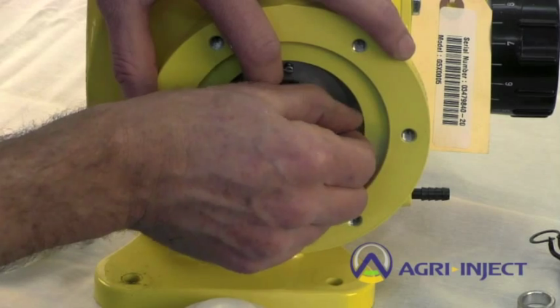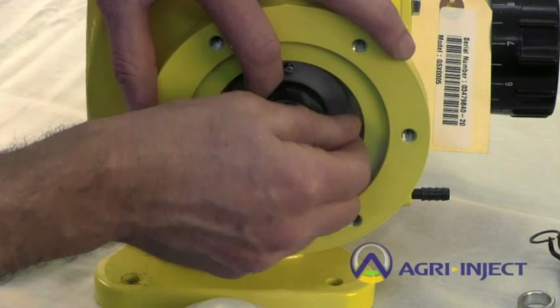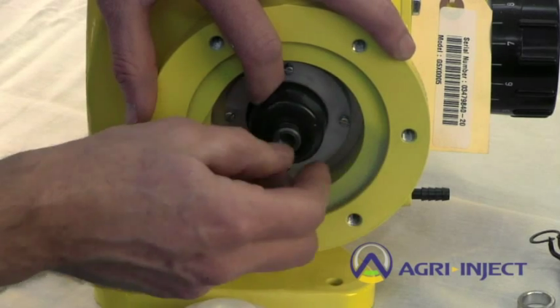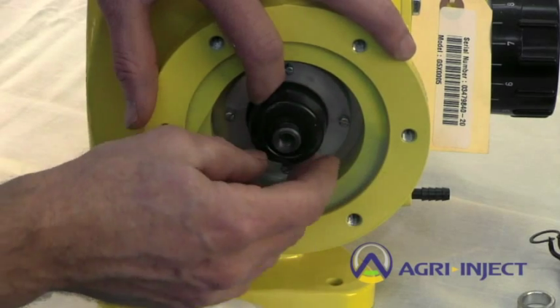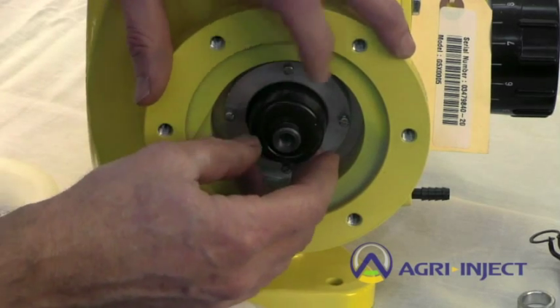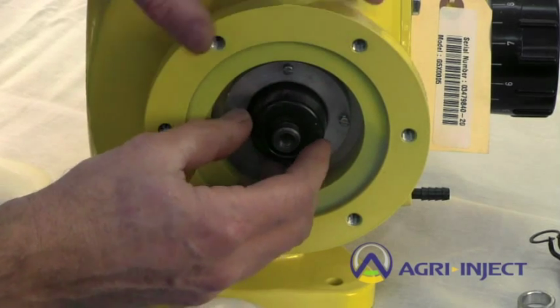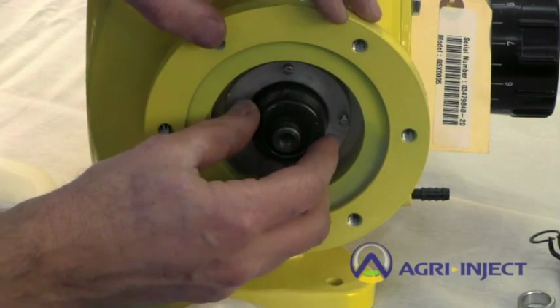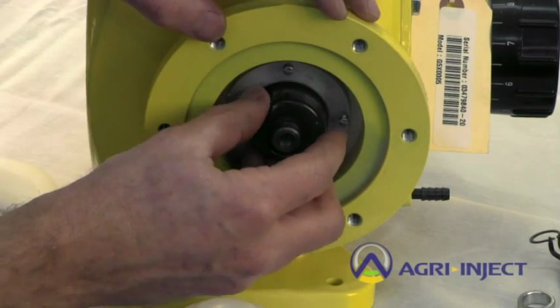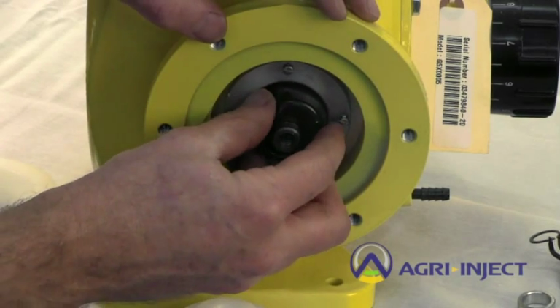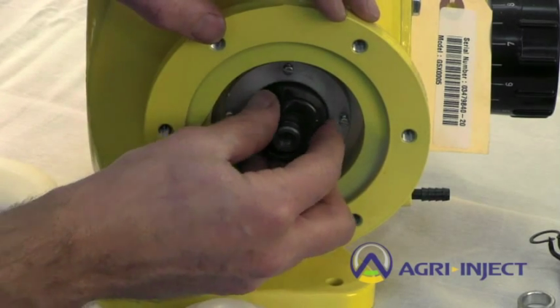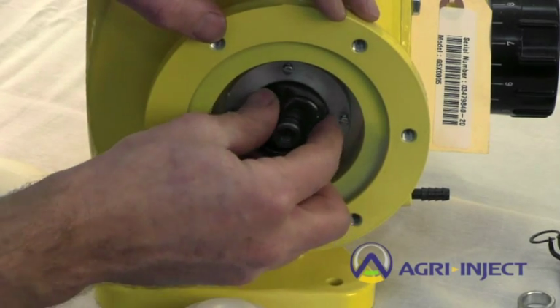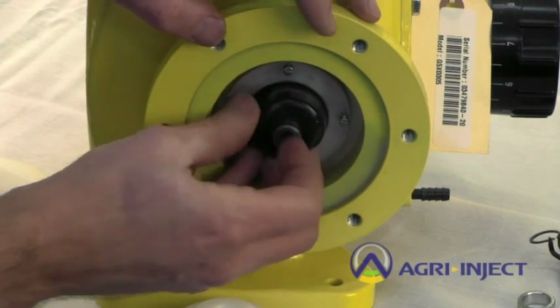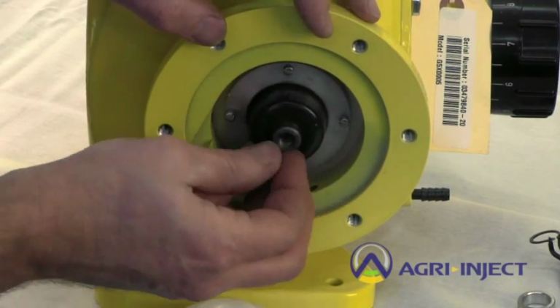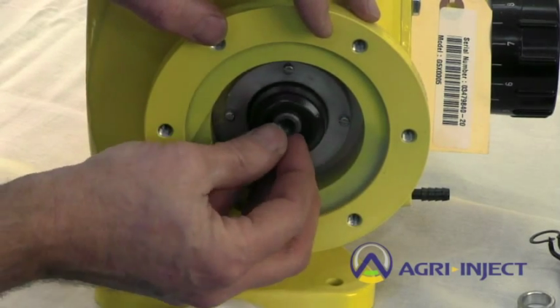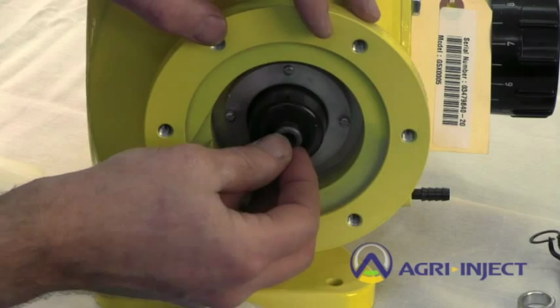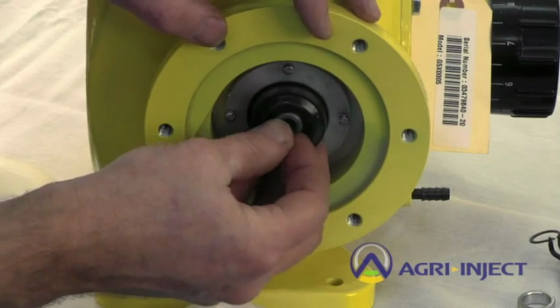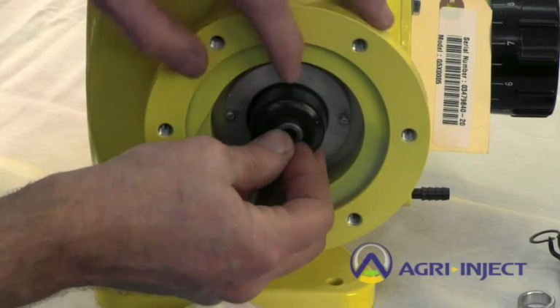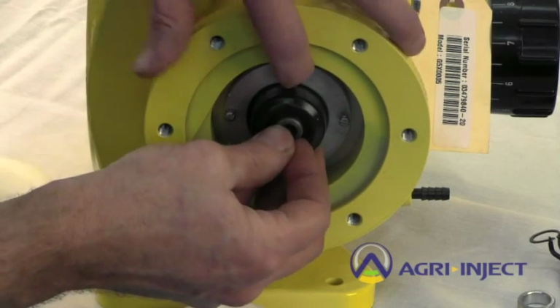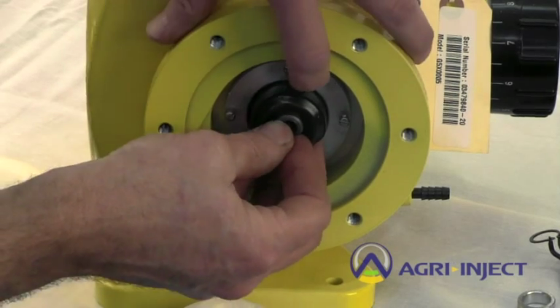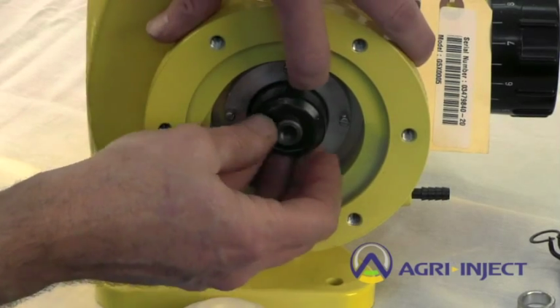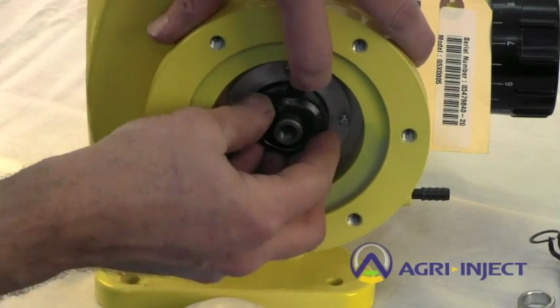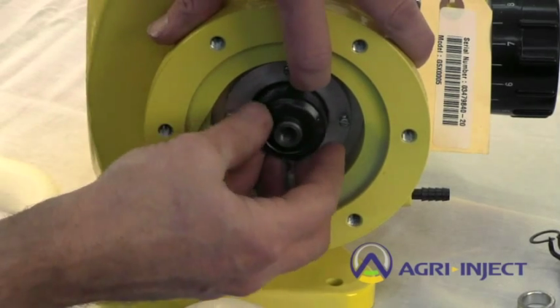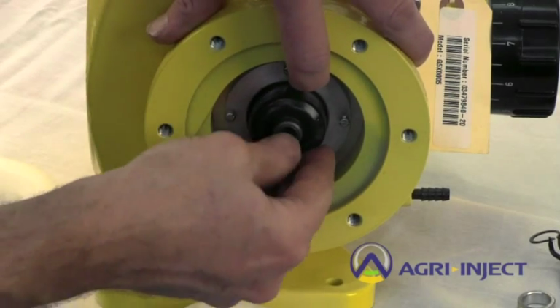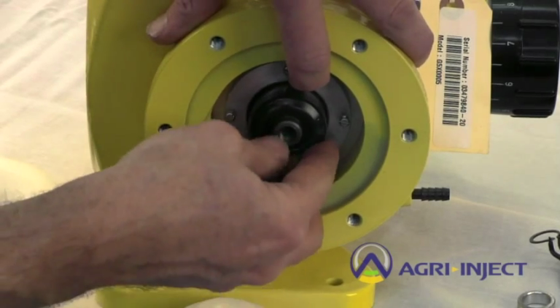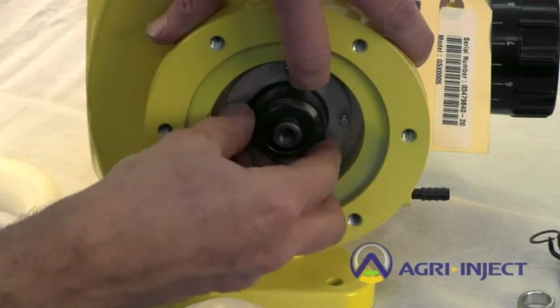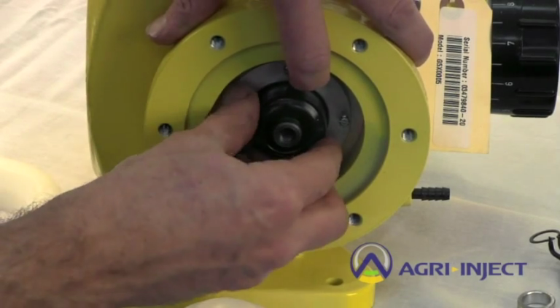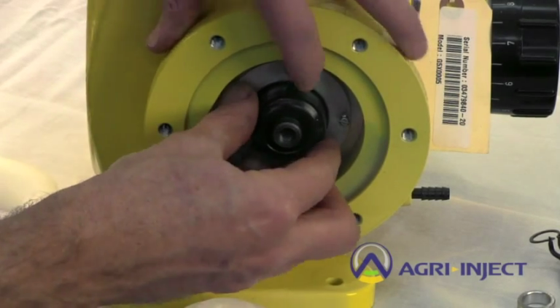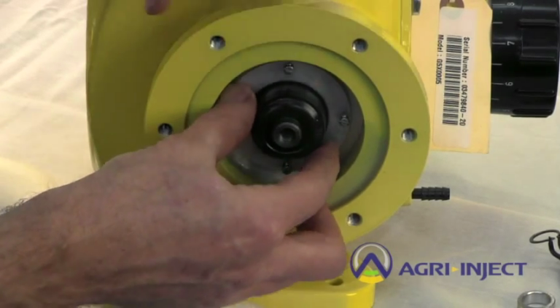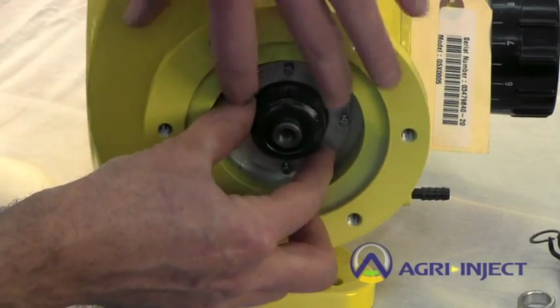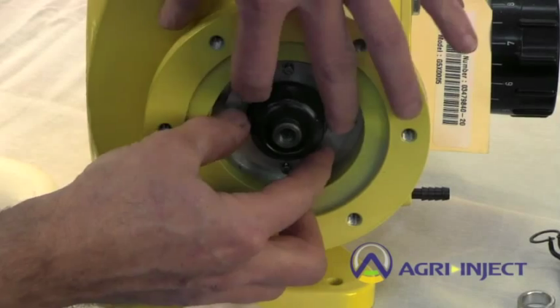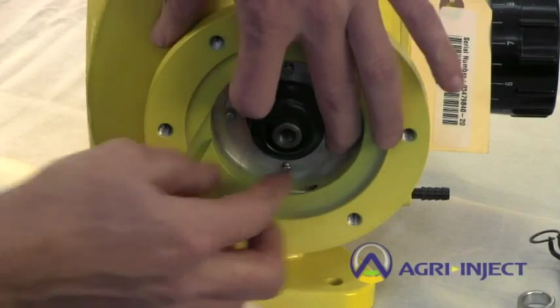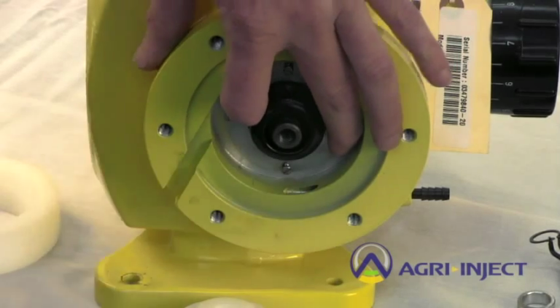Before tightening them down, just wiggle the shaft a bit to make sure that the outside edge is seating in the groove.